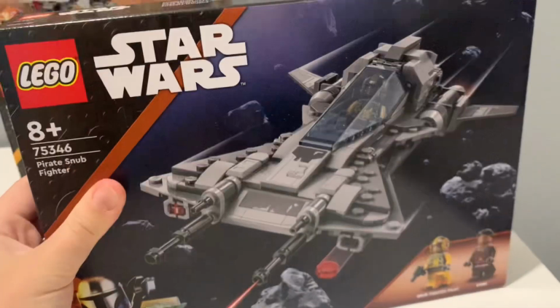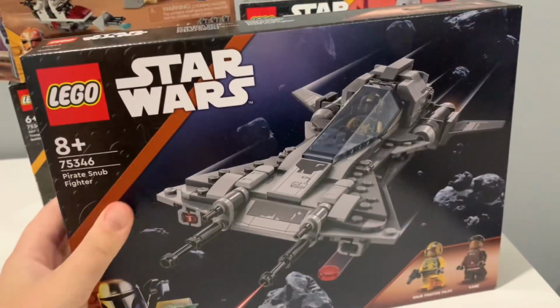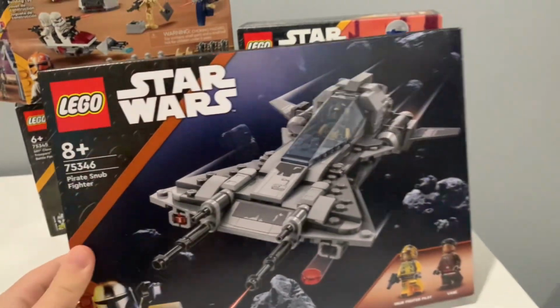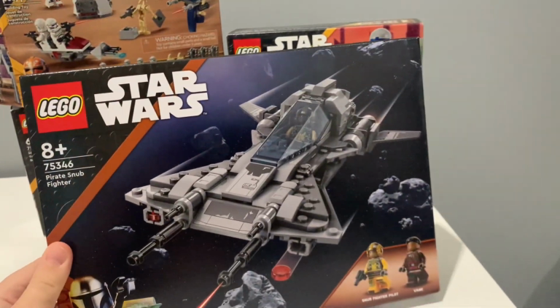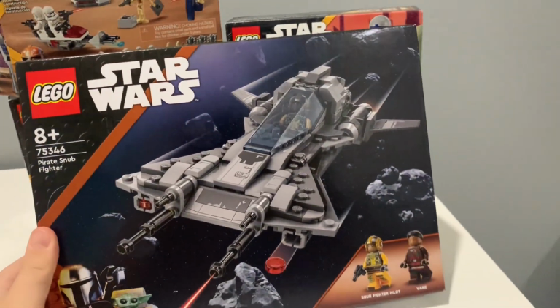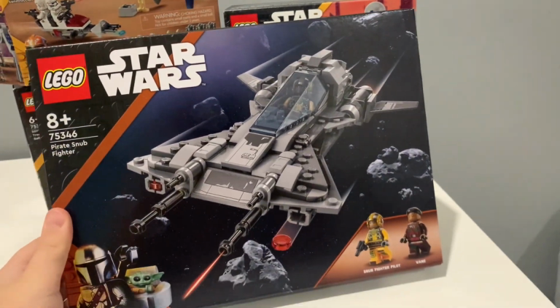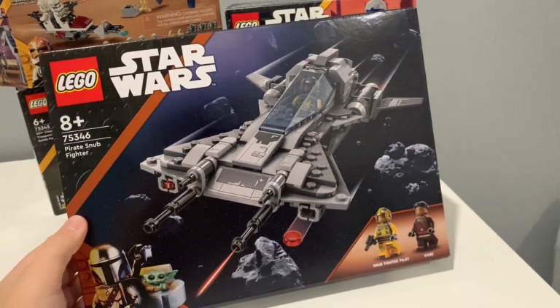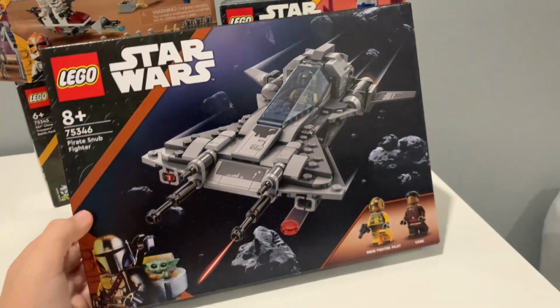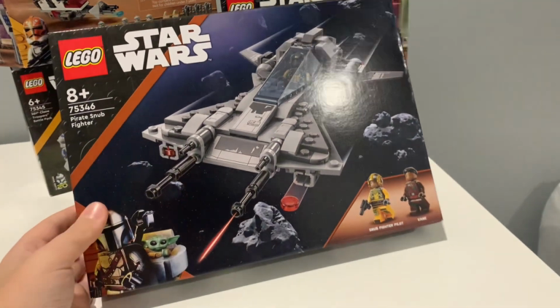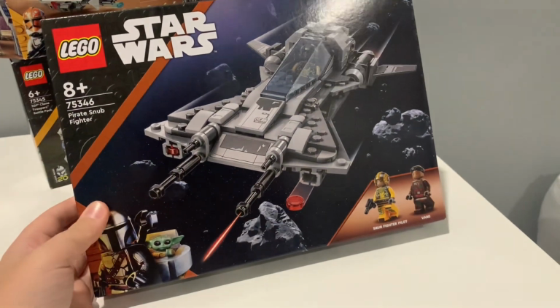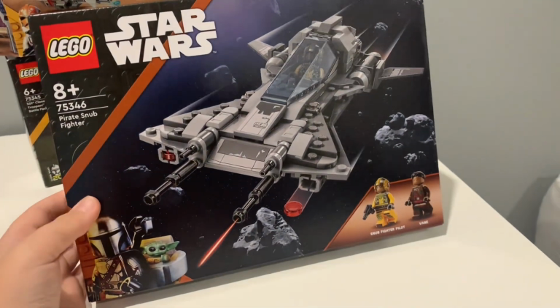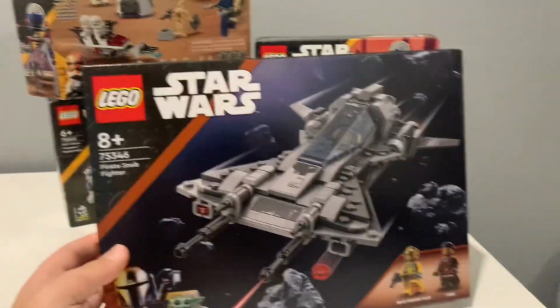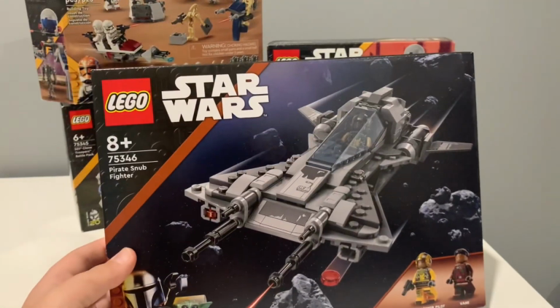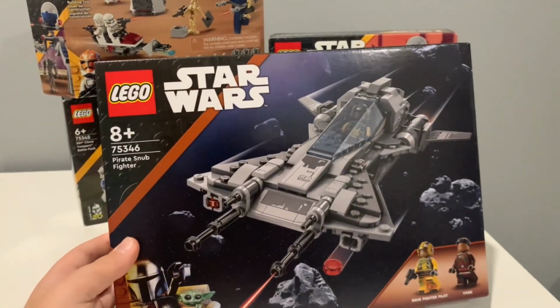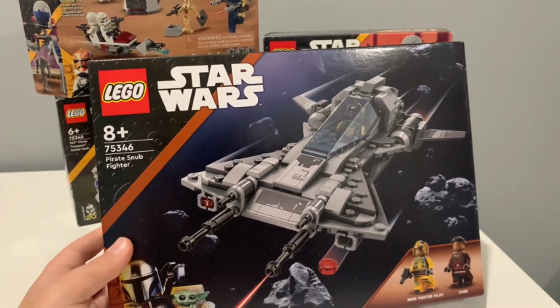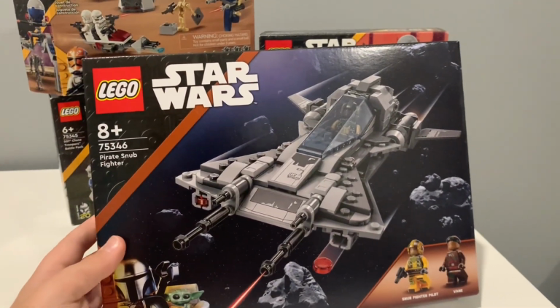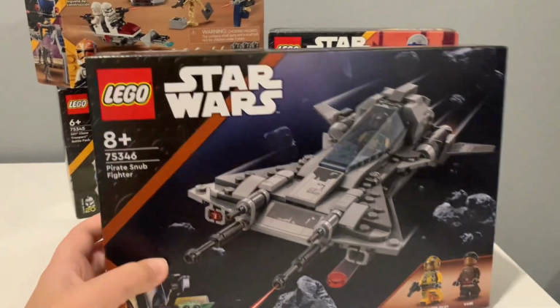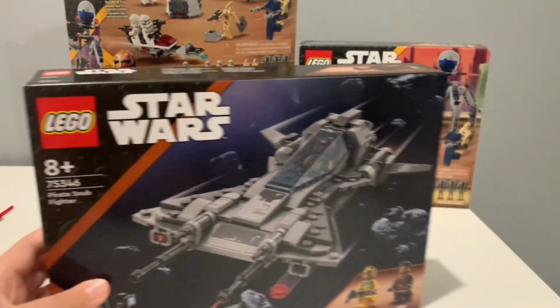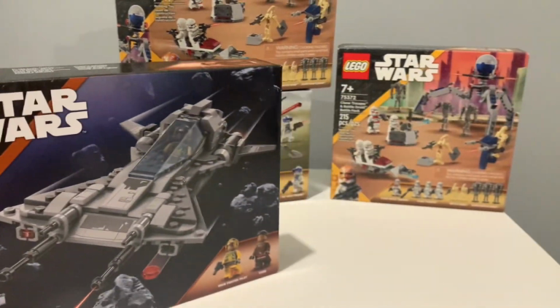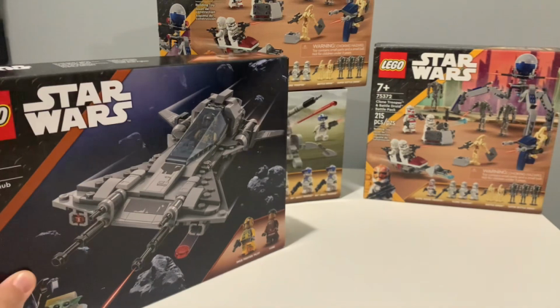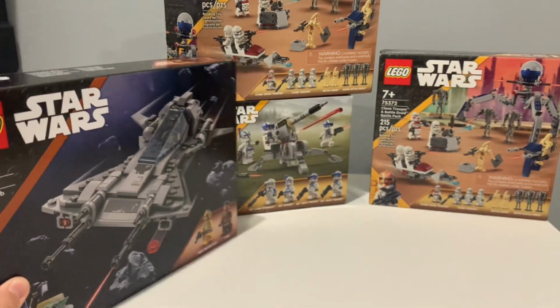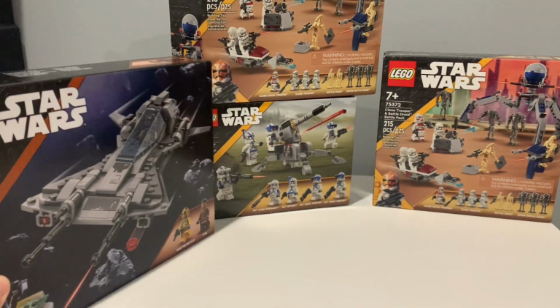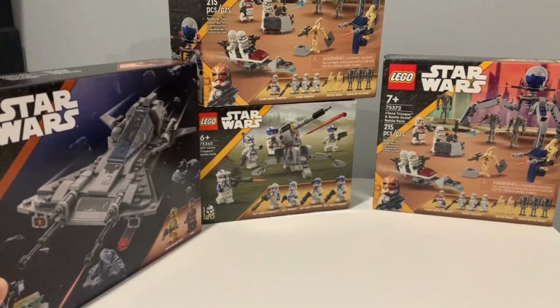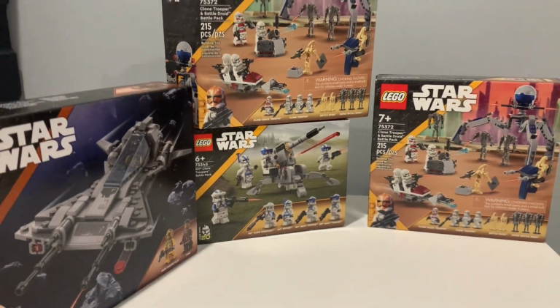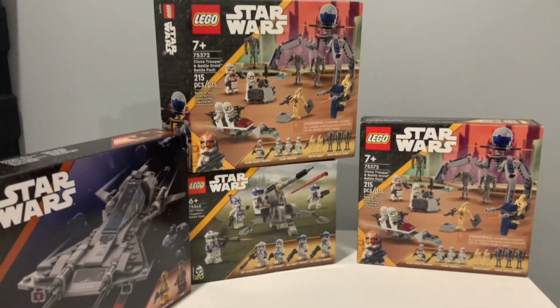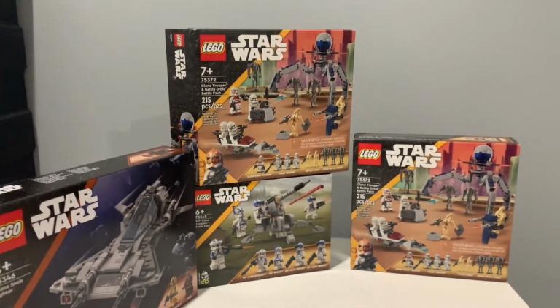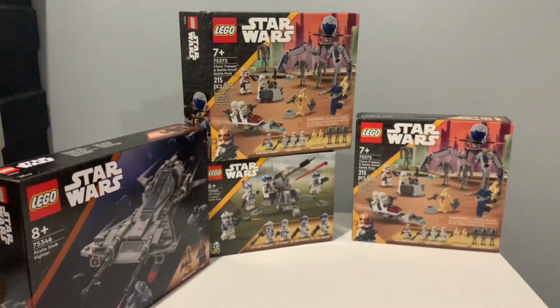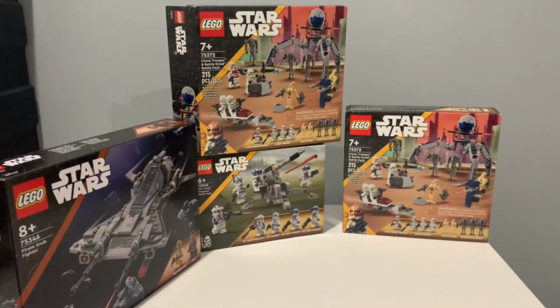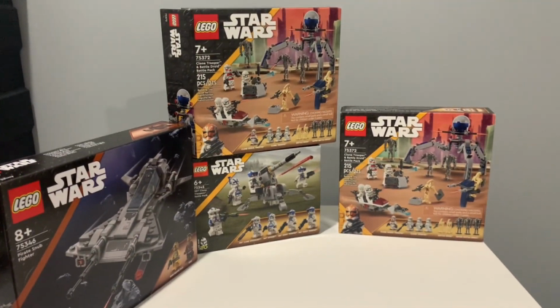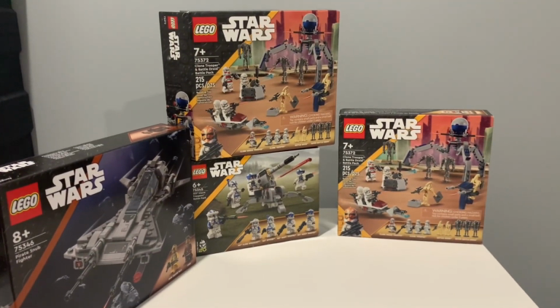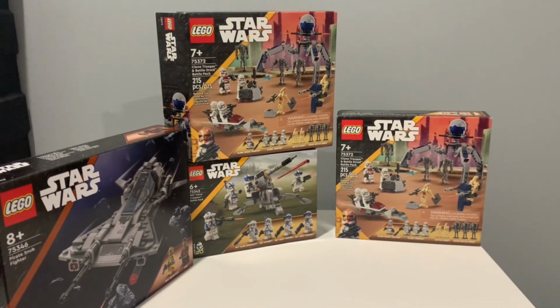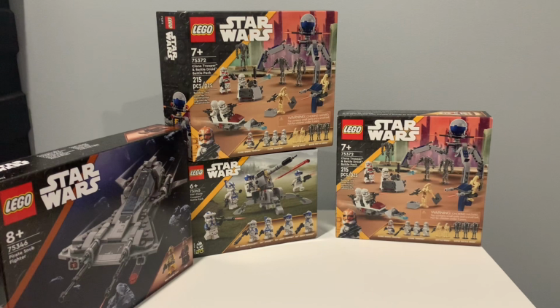Next, I got the Pirate Snub Fighter. This was from the Disneyland in California. The only reason I got it was because it's on a discount; otherwise I probably would never have got this set. There's not really much more to say about this set, so let's move on to the next one.